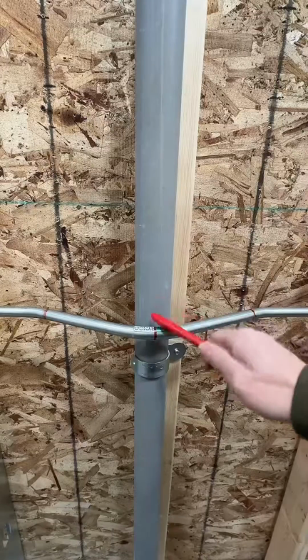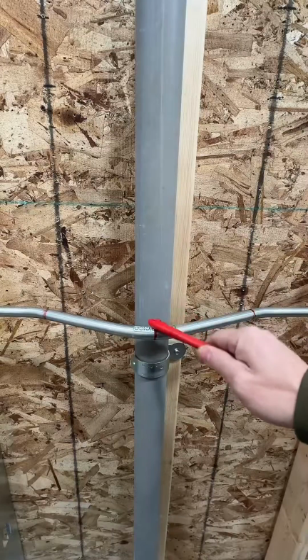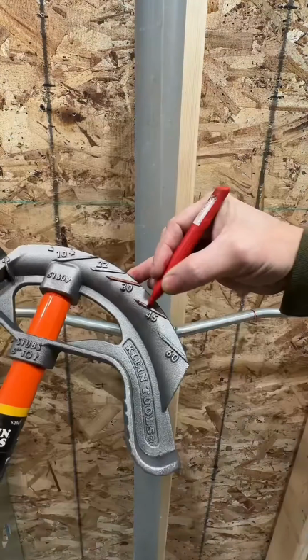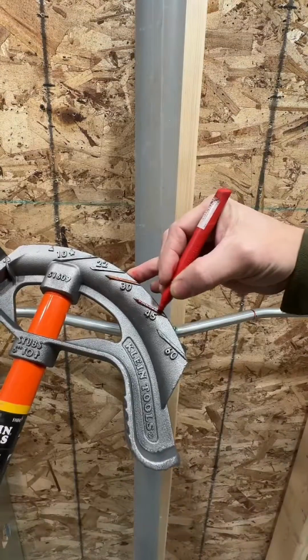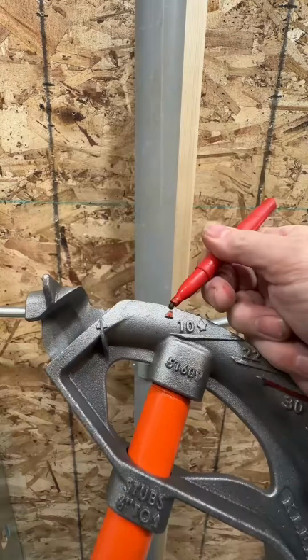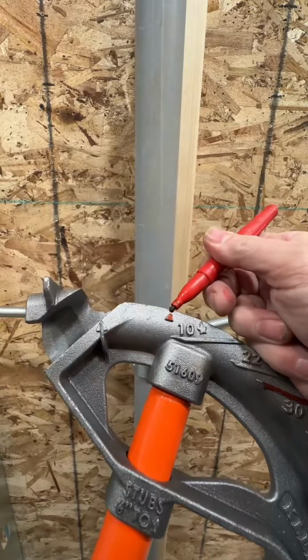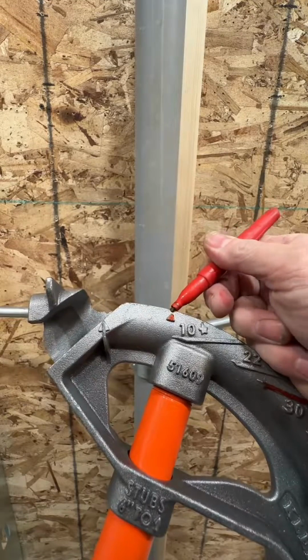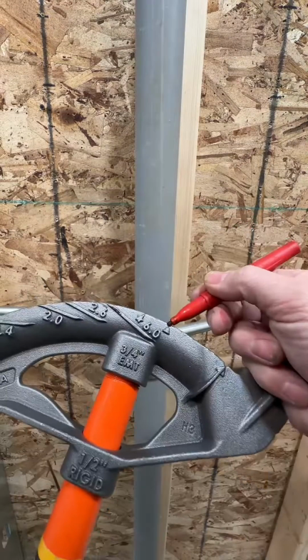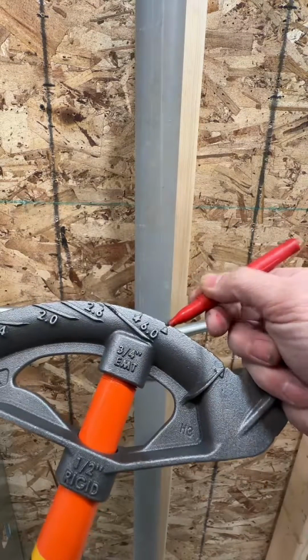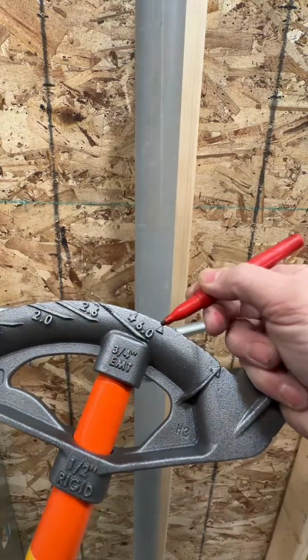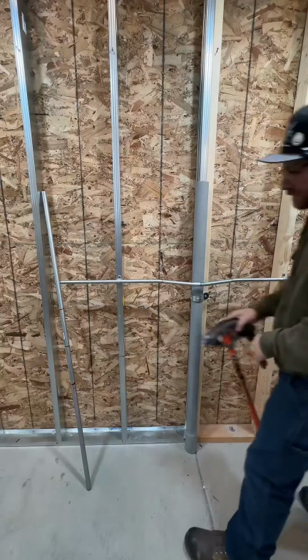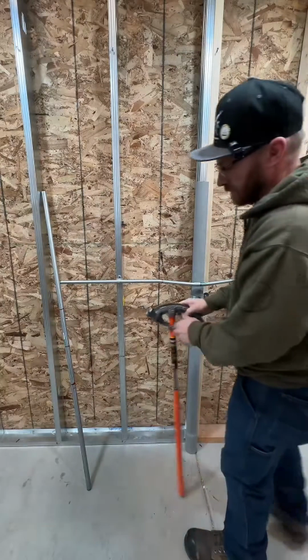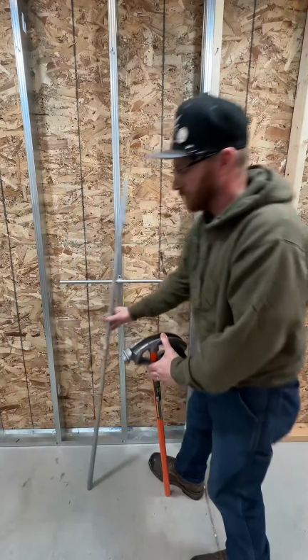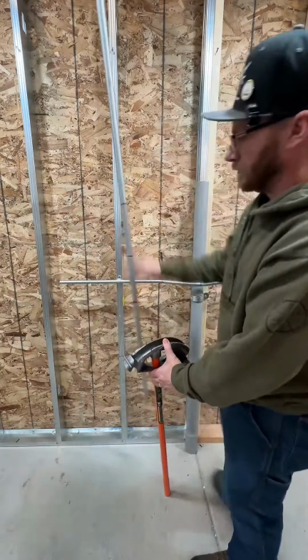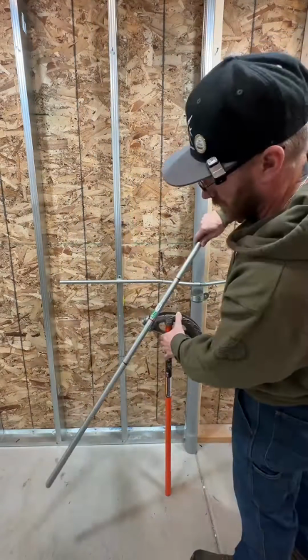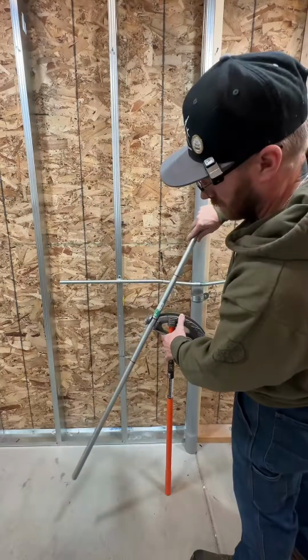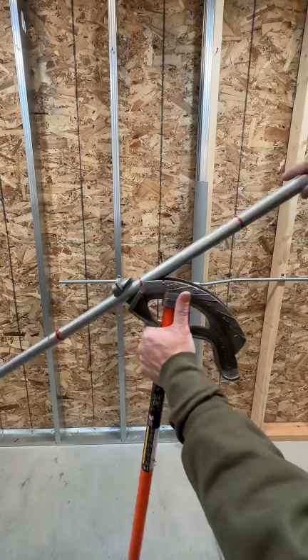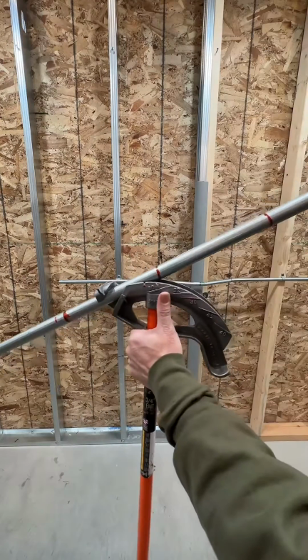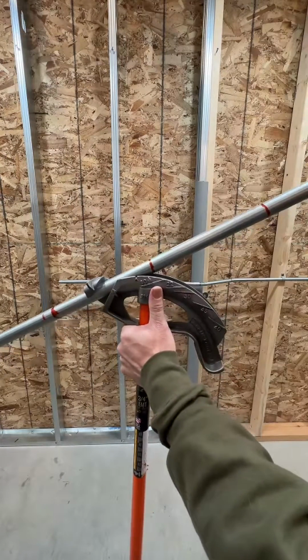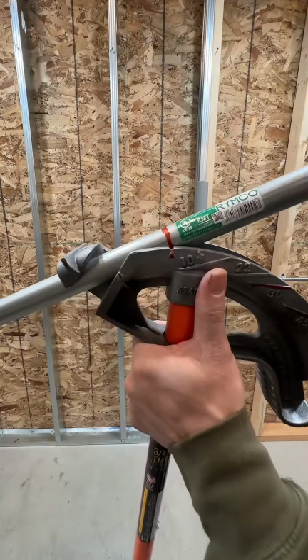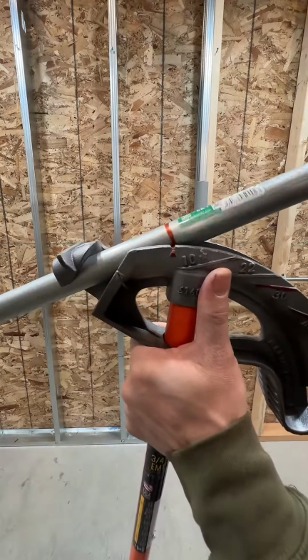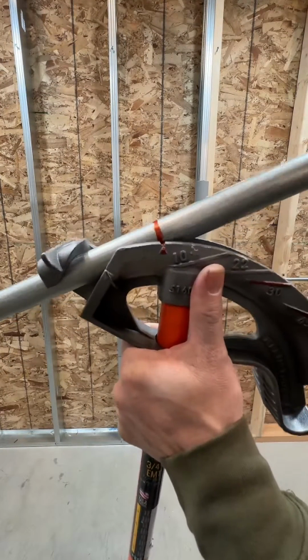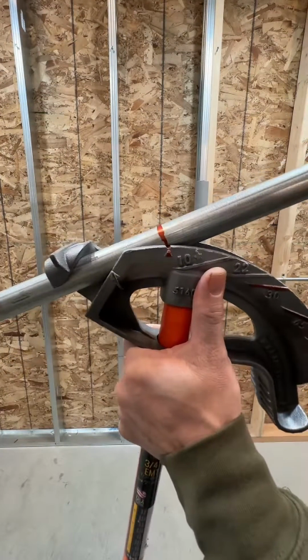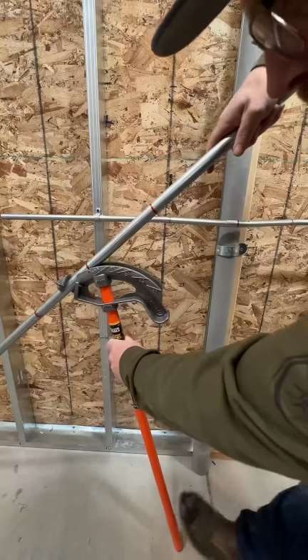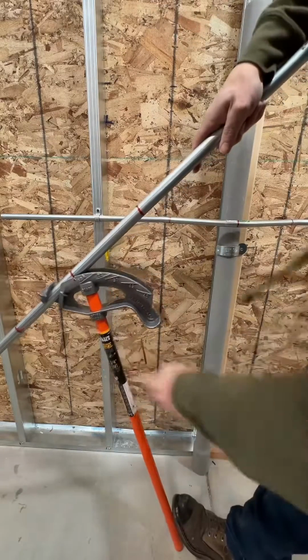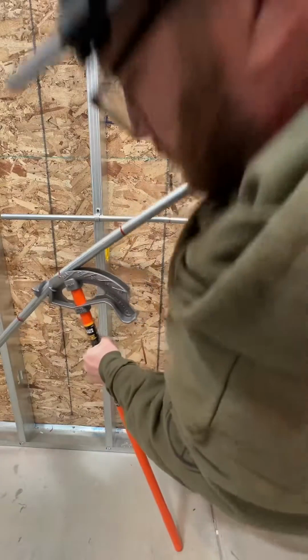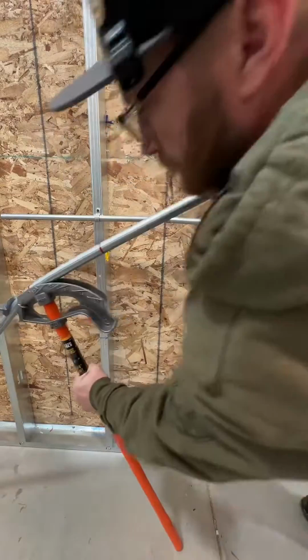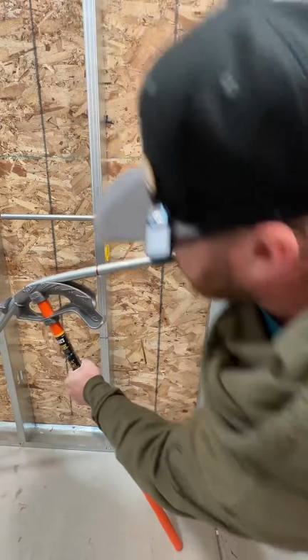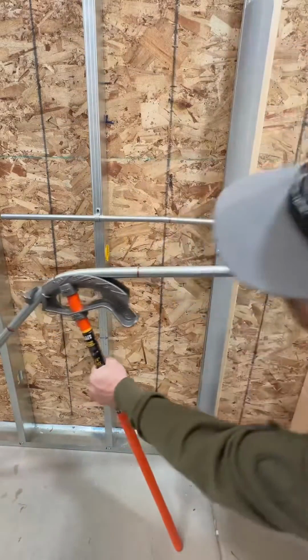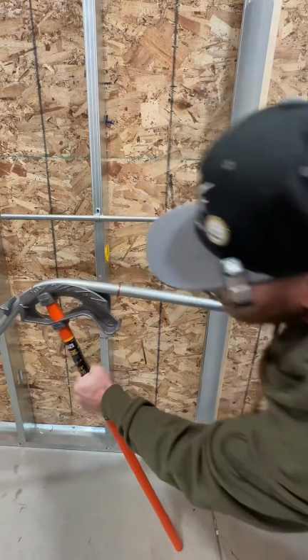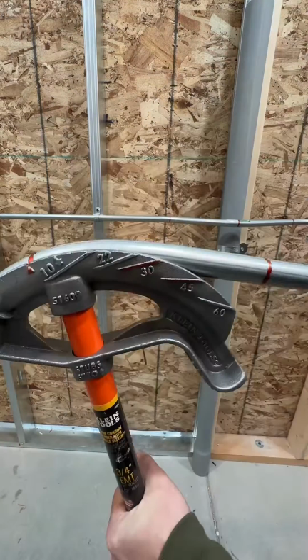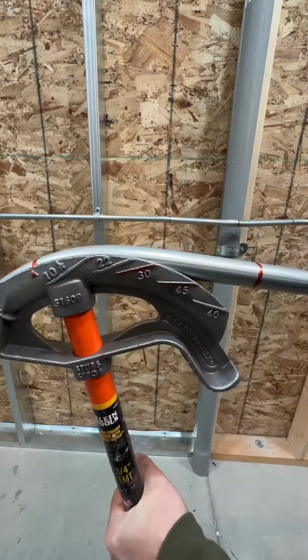The first bend we're going to do is the center bend — the 45-degree bend. We're going to be making that bend on the notch. The hook of the bender can be facing left or right; it really doesn't matter. Slap that piece of pipe in there, get it on that notch, and let's go down to the 45-degree bend. This is called the notch-arrow-arrow method.